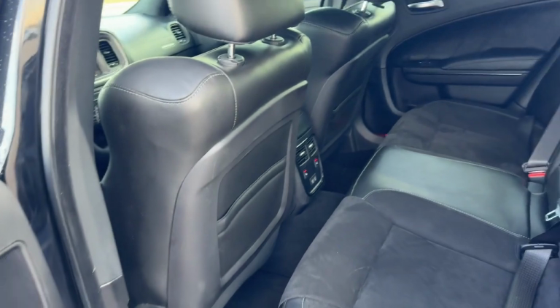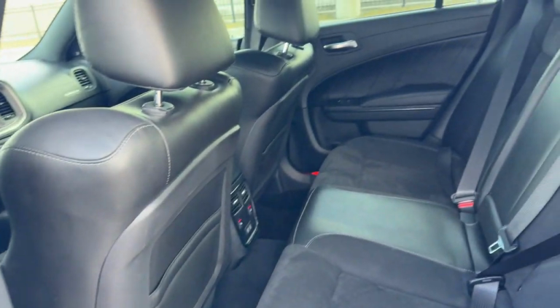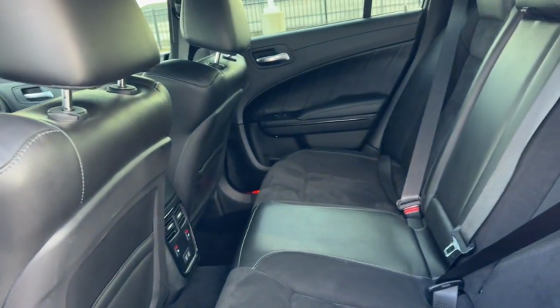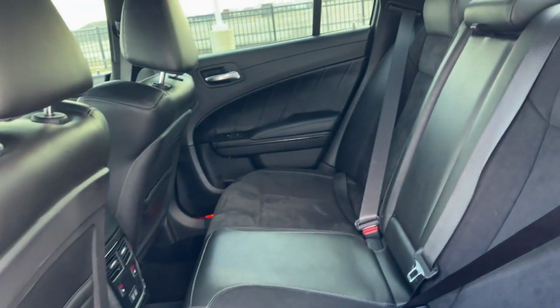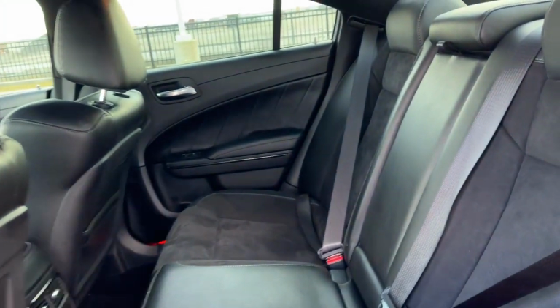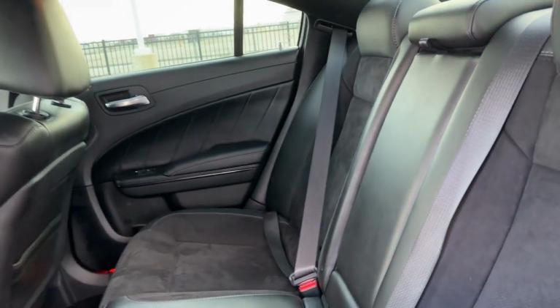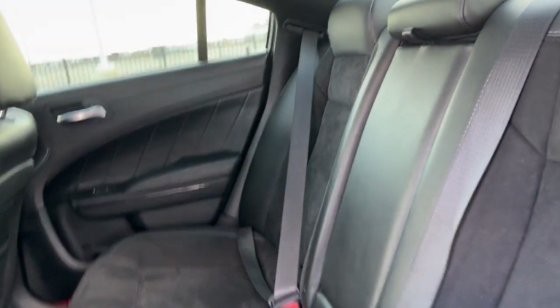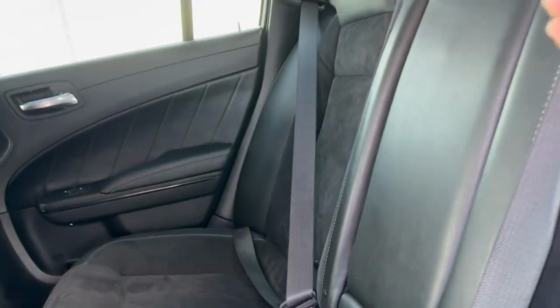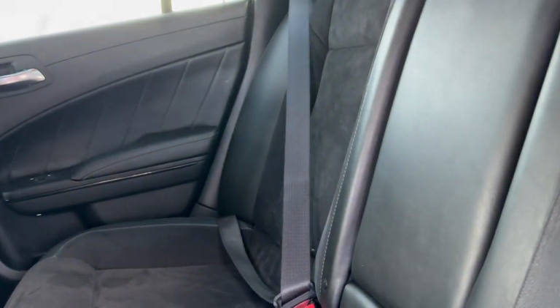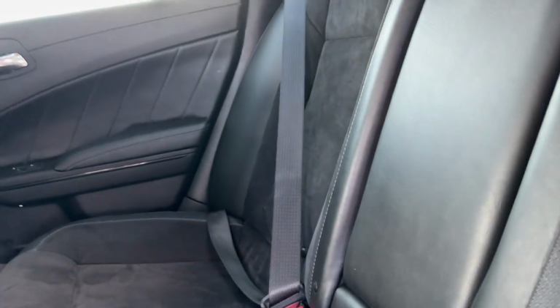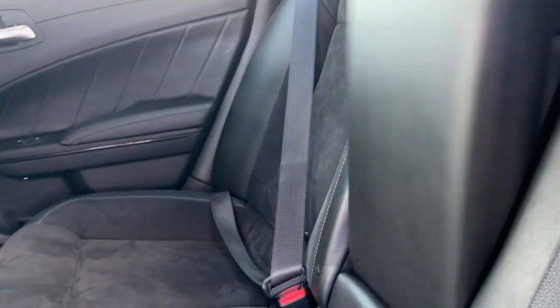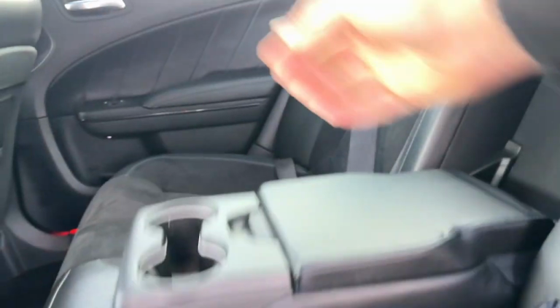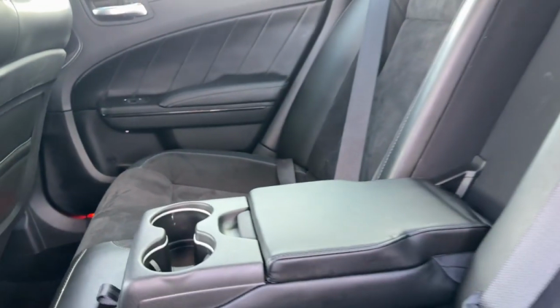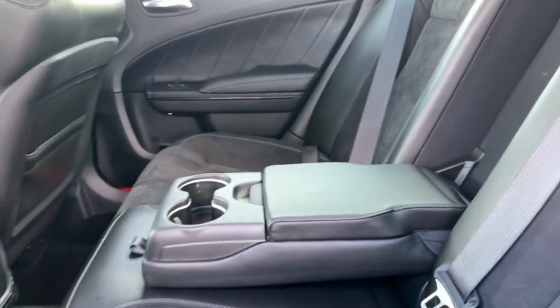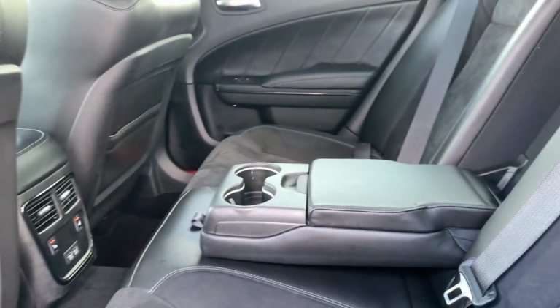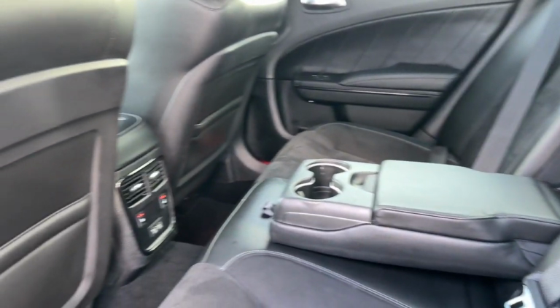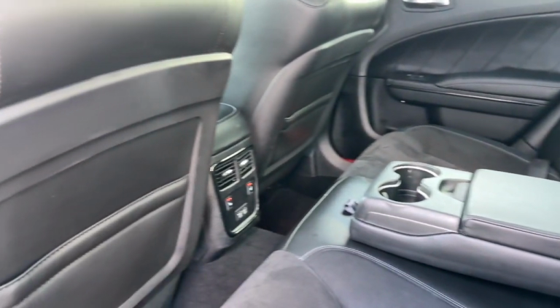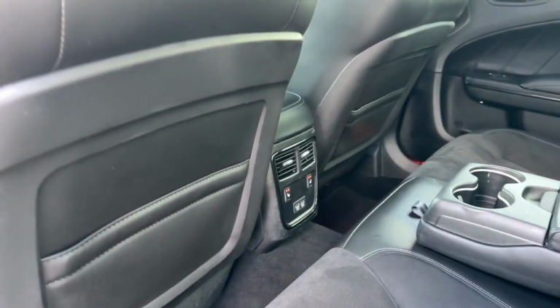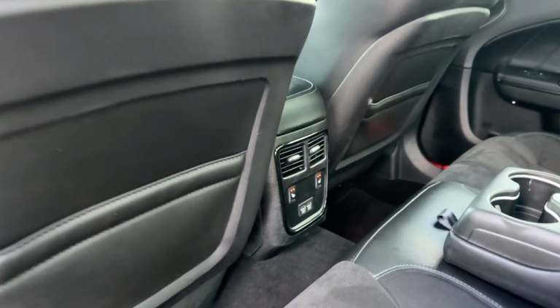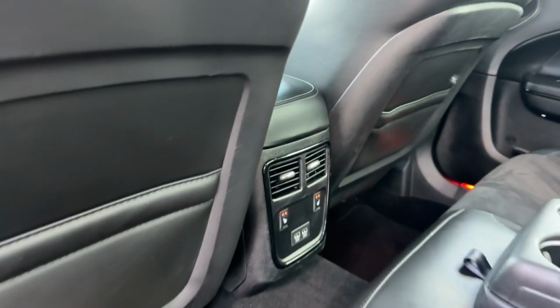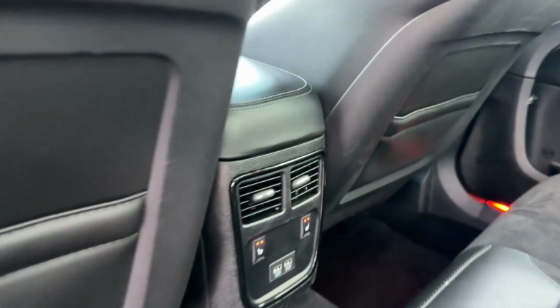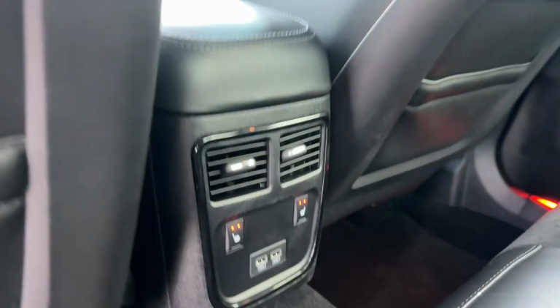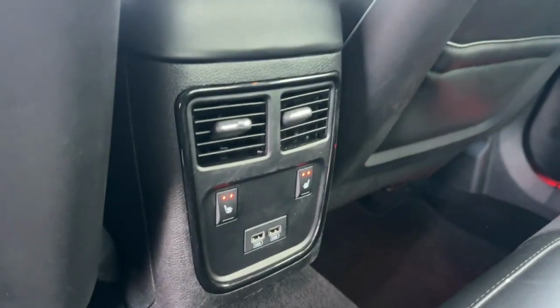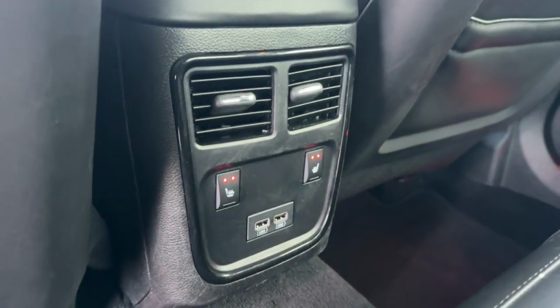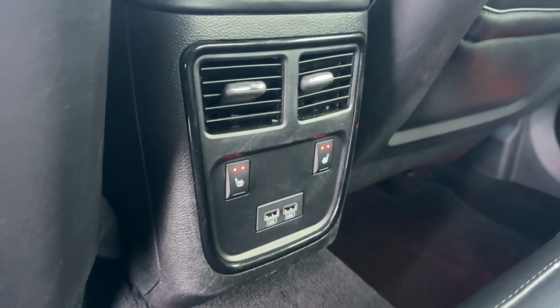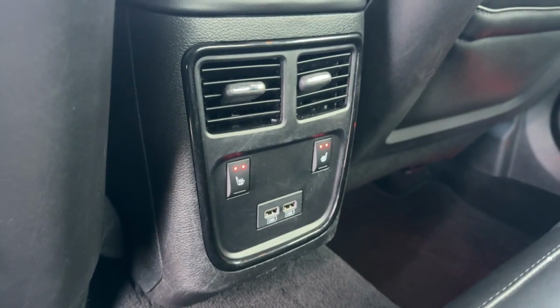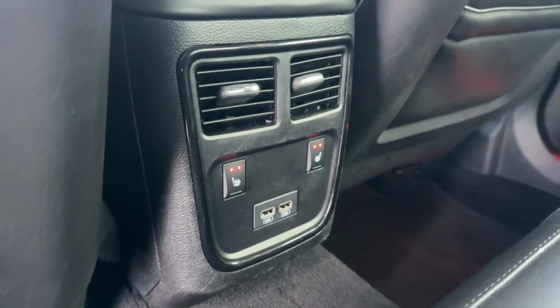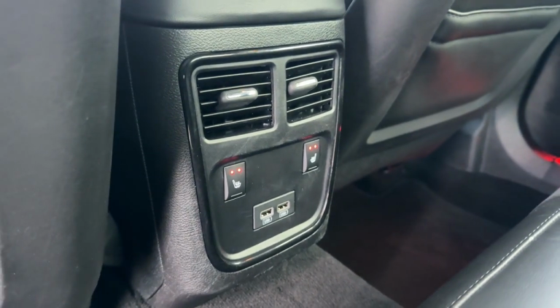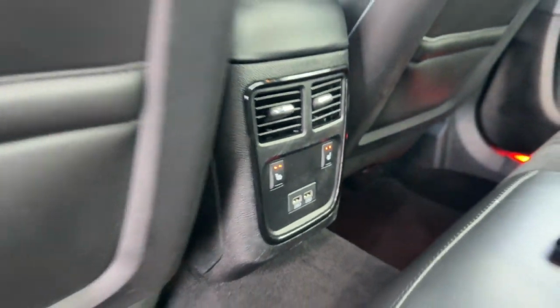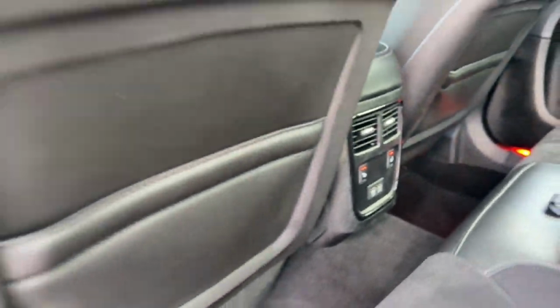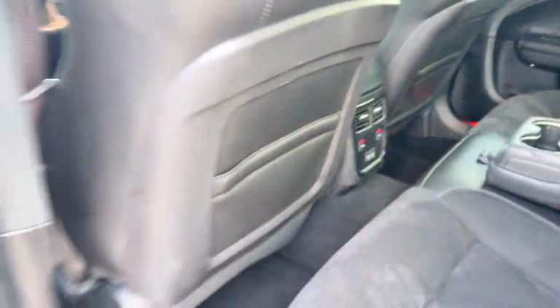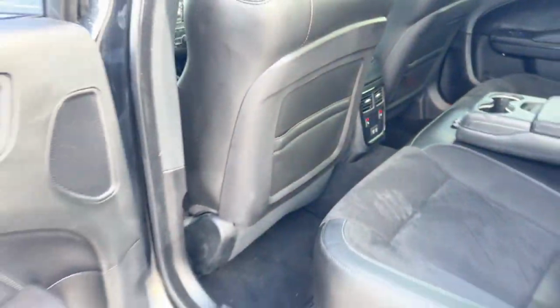Really good amount of space in the back for rear passengers — seats three with the fold-down cupholder armrest. Extra storage on the back of each front seat, a couple of USB ports, and heated seats back here as well.